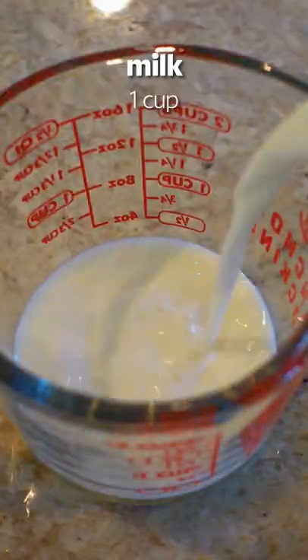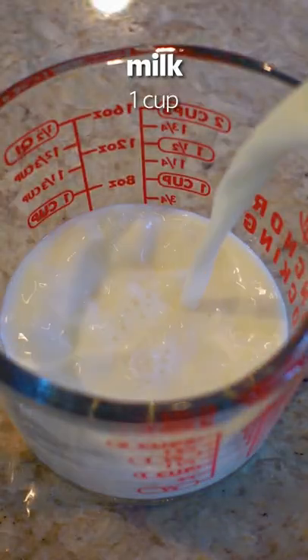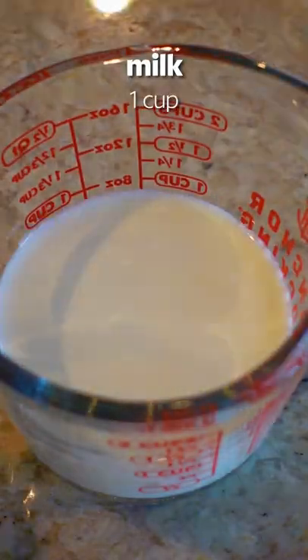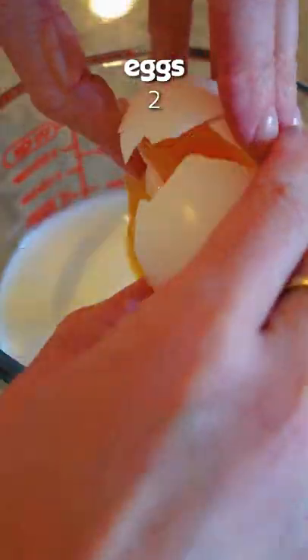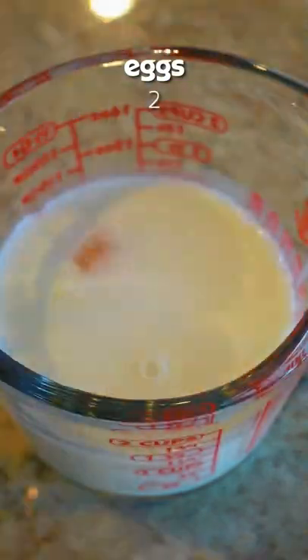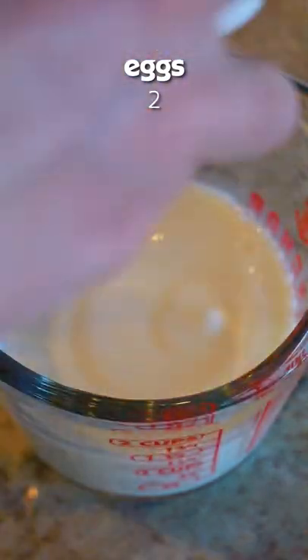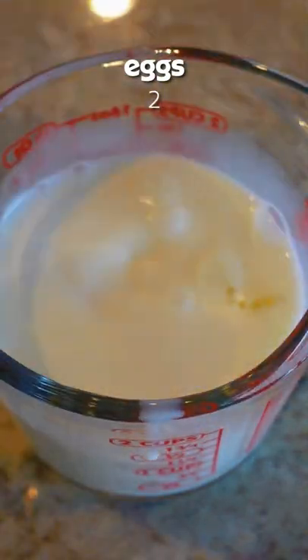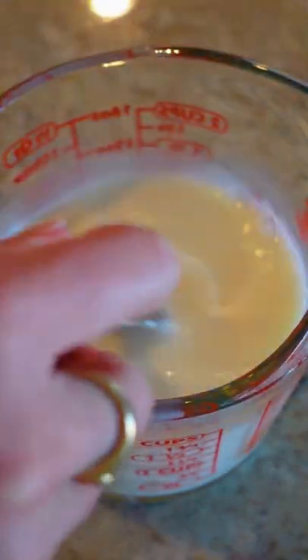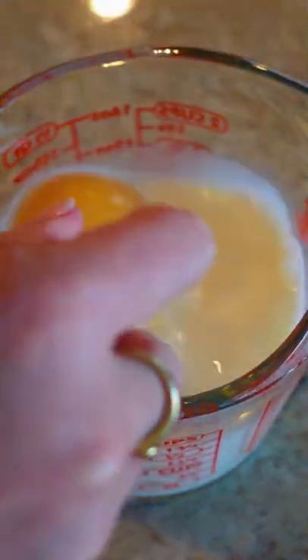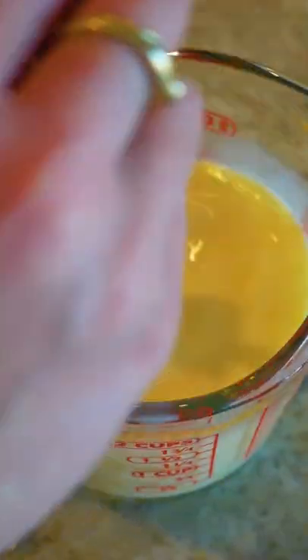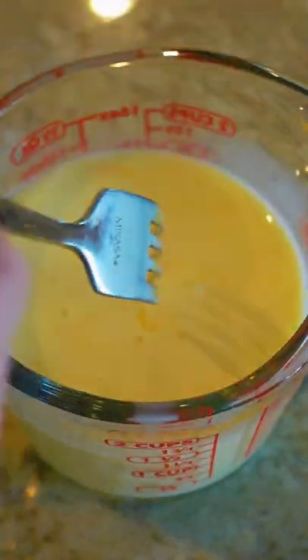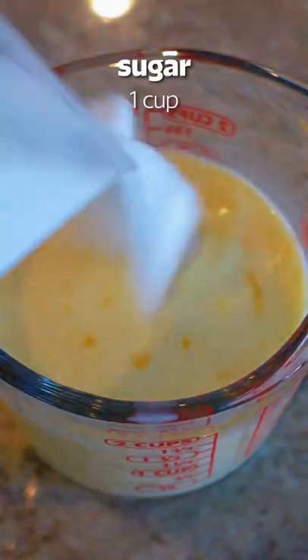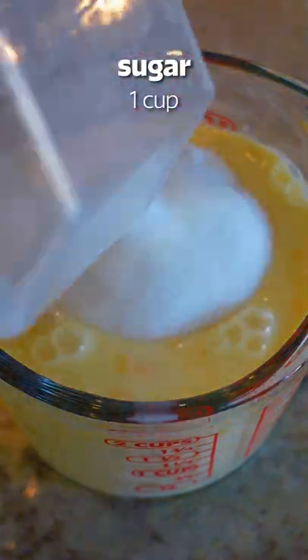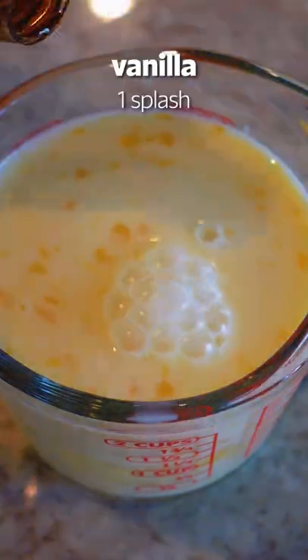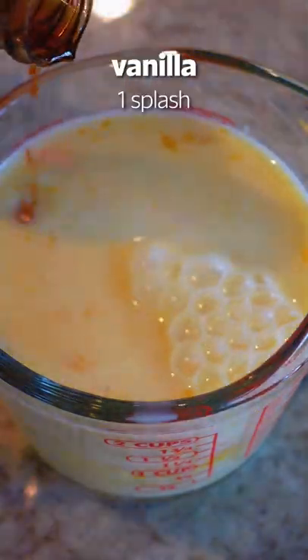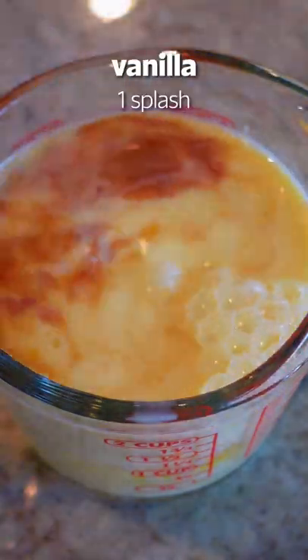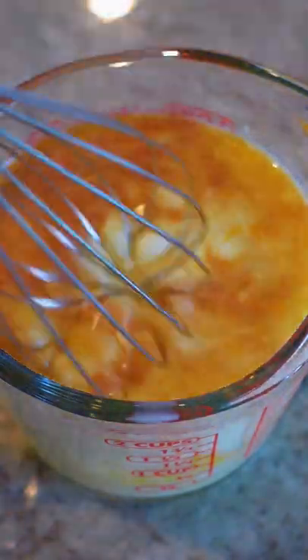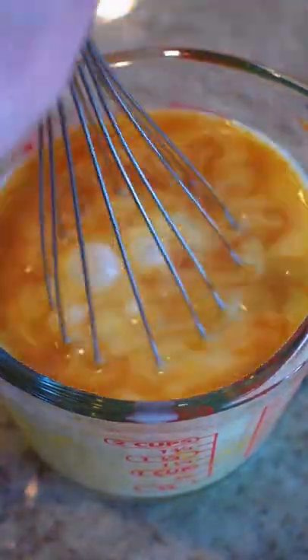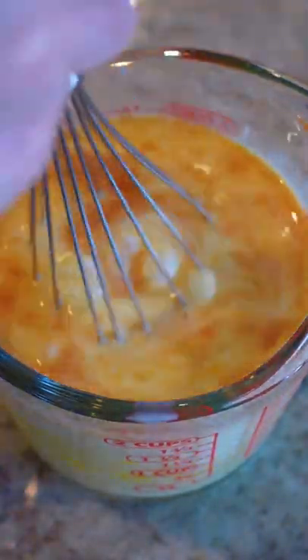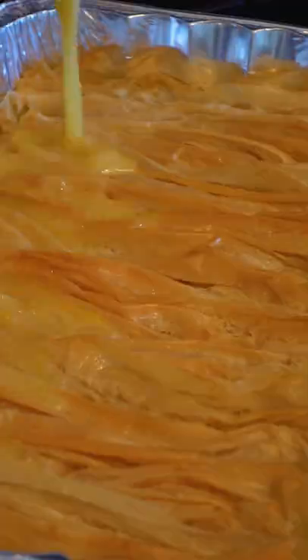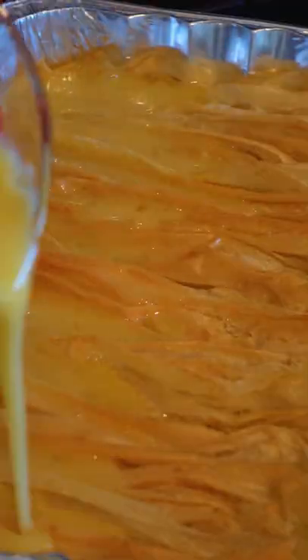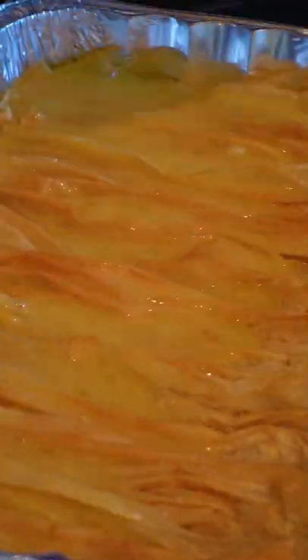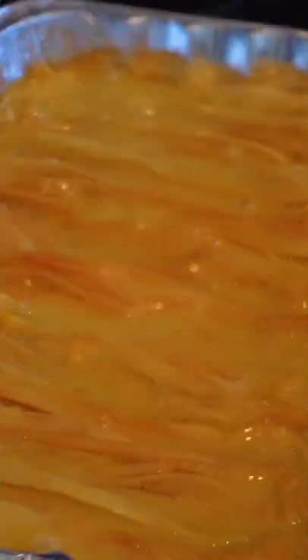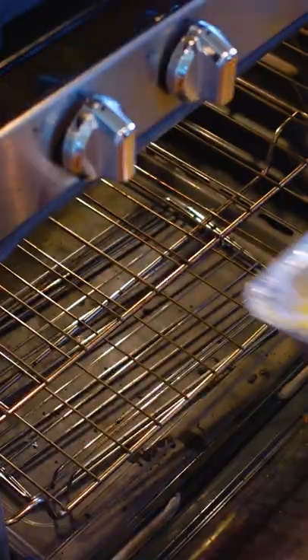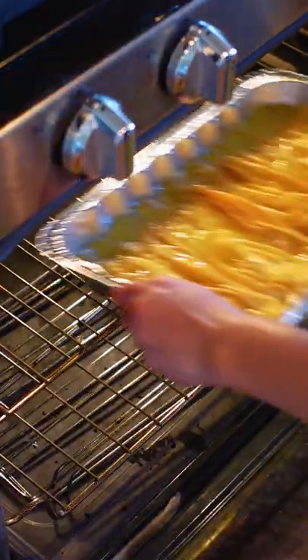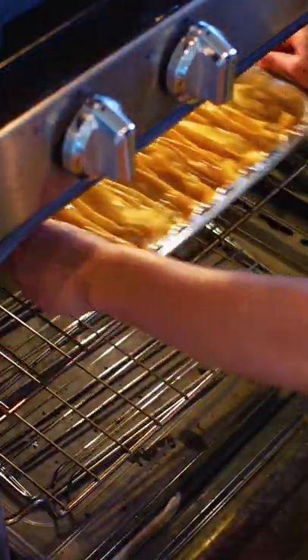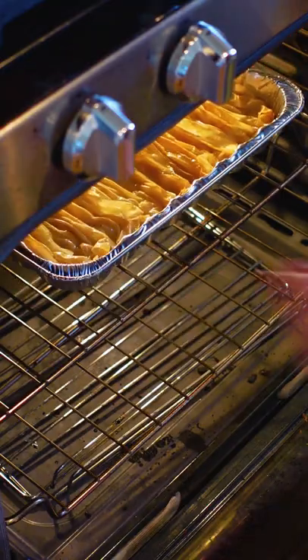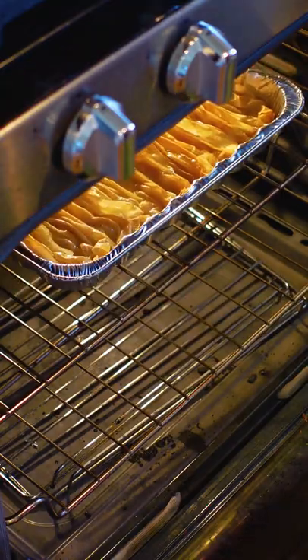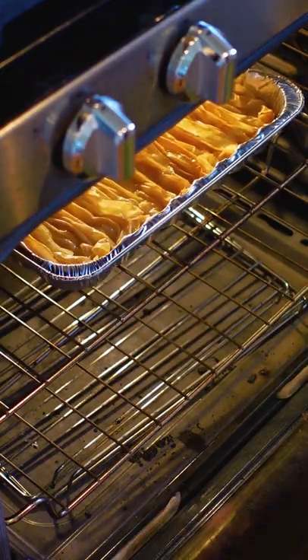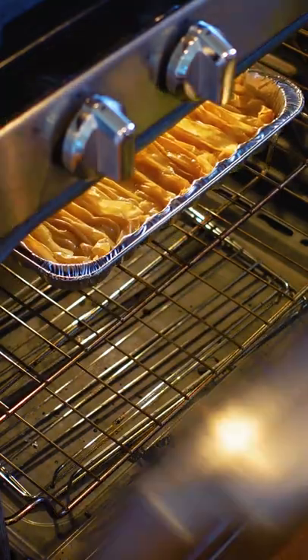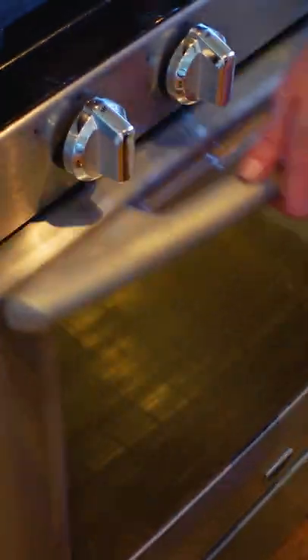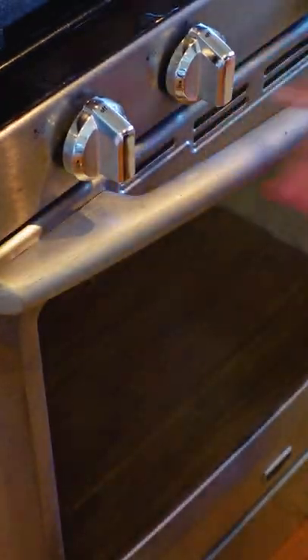Now we'll fix the custard. This will be one cup of milk, two eggs, one cup sugar, and a splash of vanilla. Whisk that well, then pour over top. Bake this off for another 30 to 40 minutes until golden and crispy.